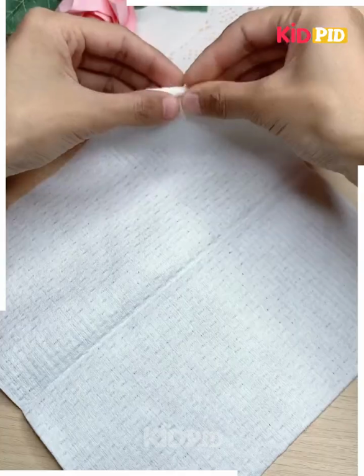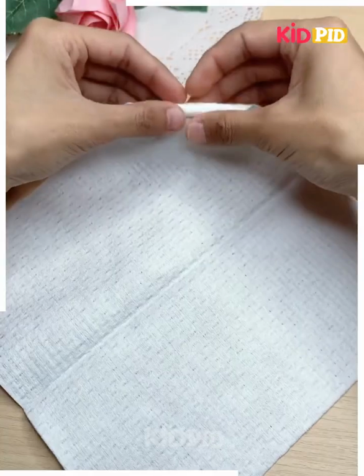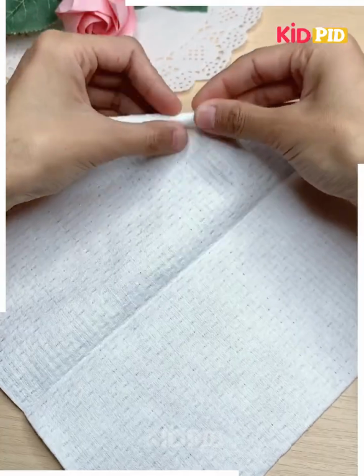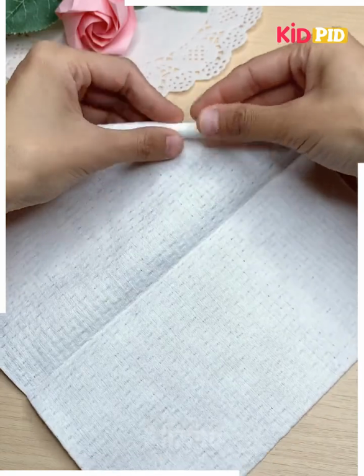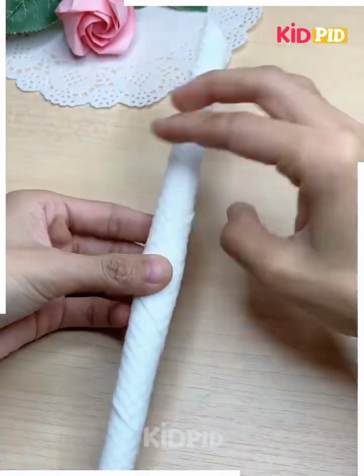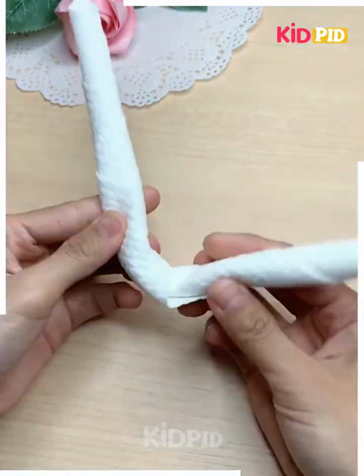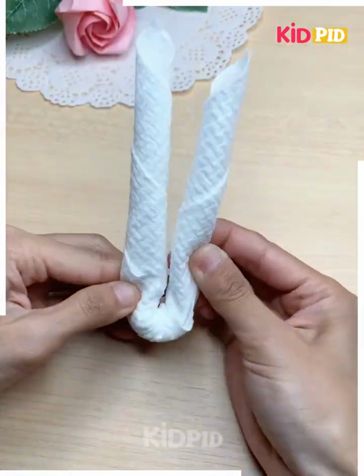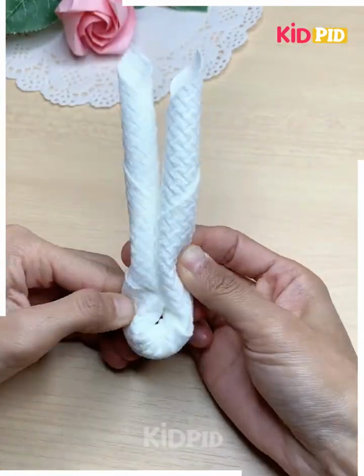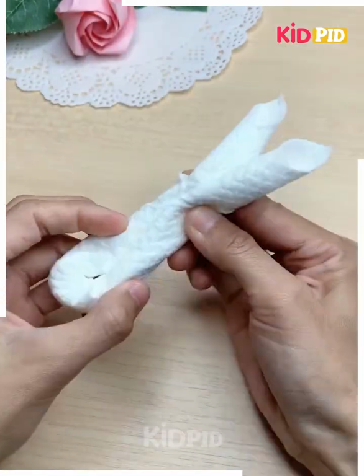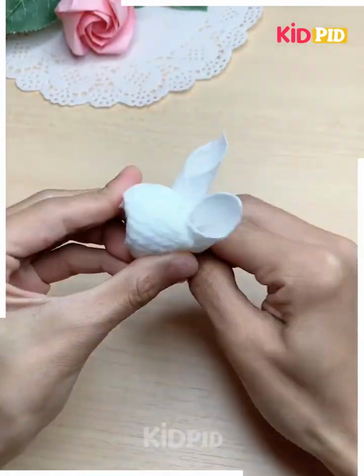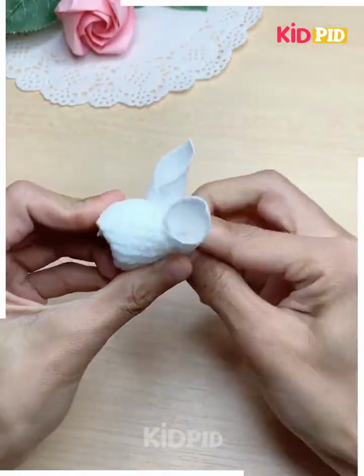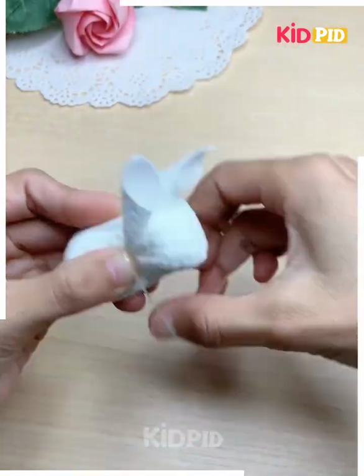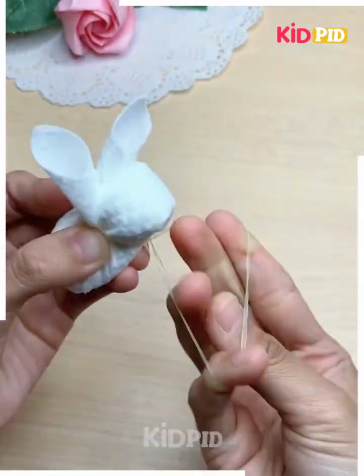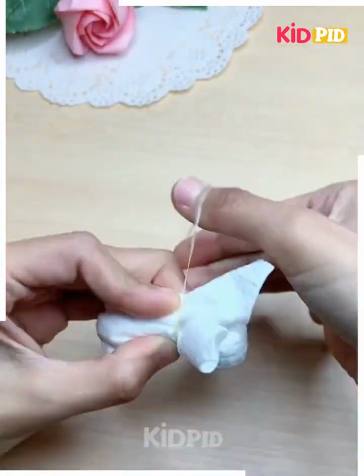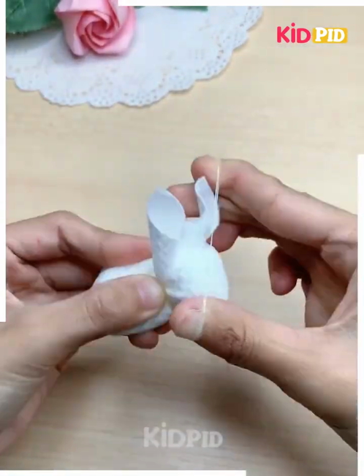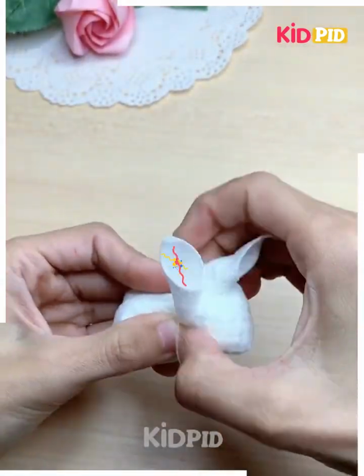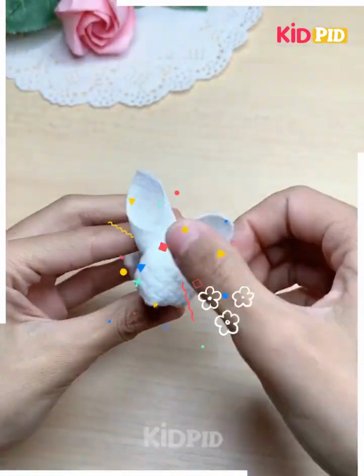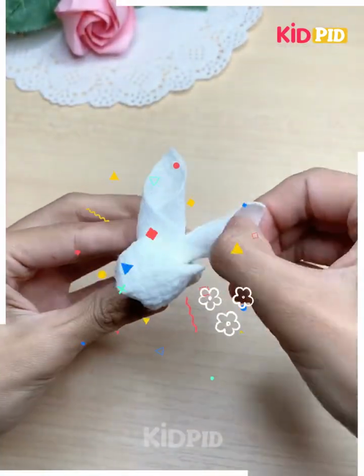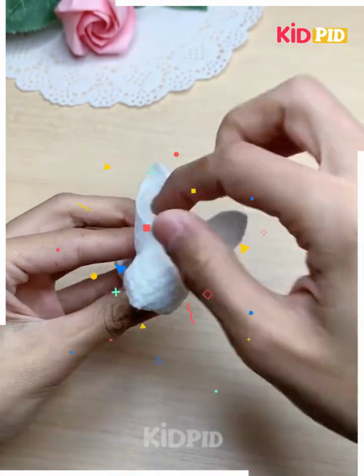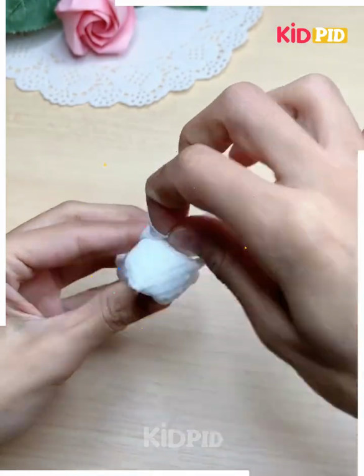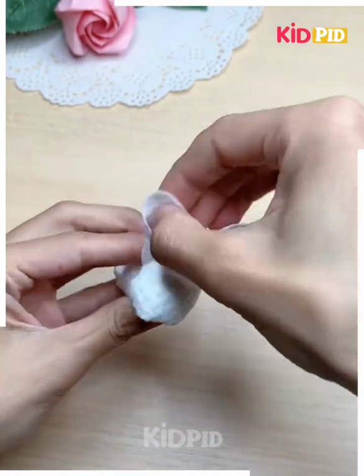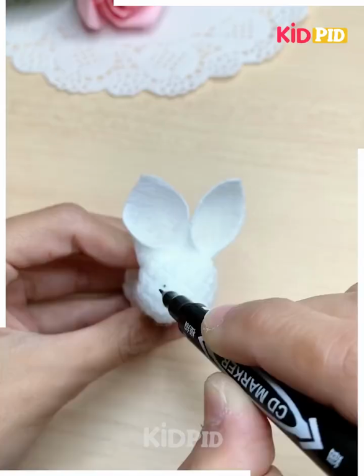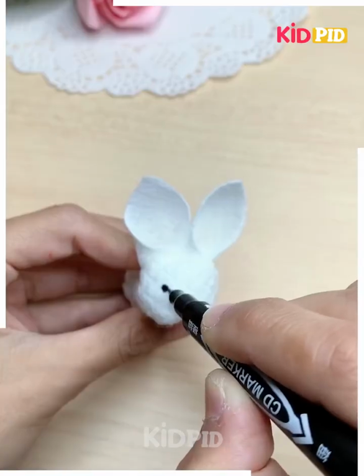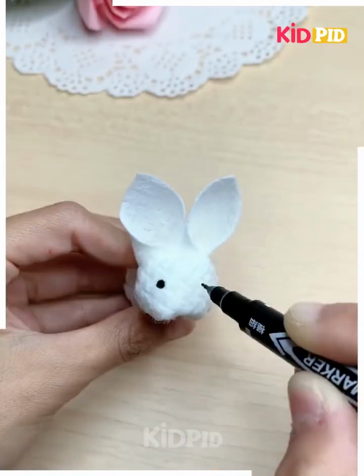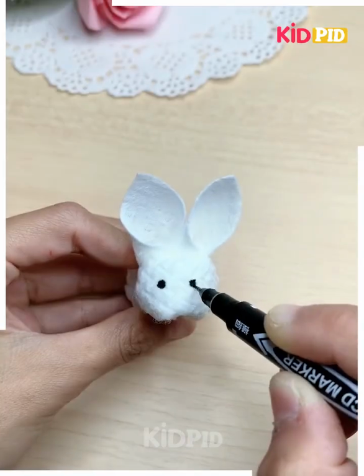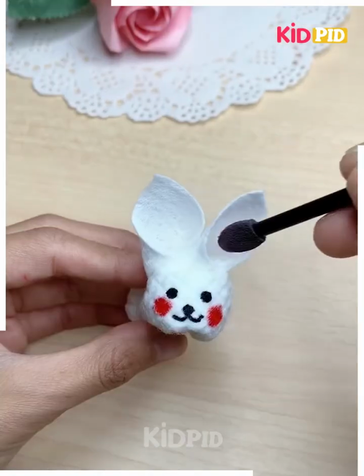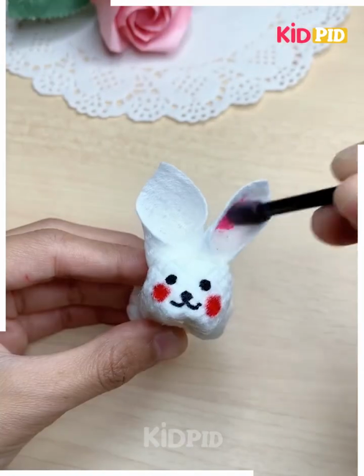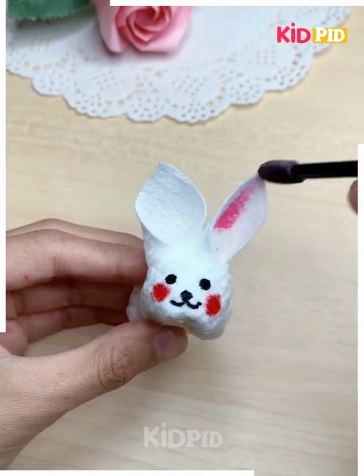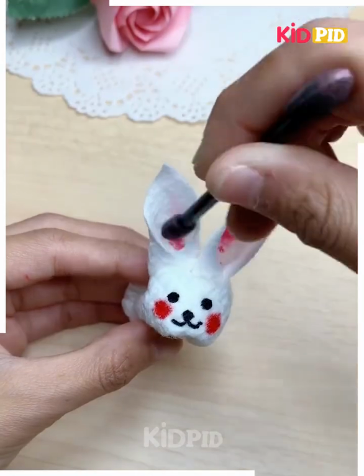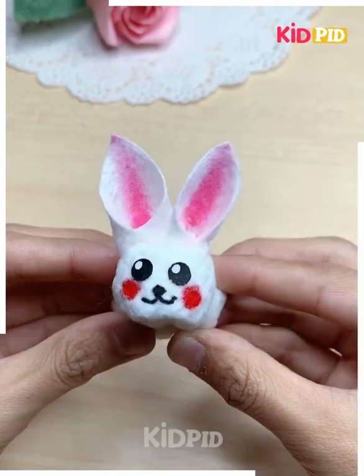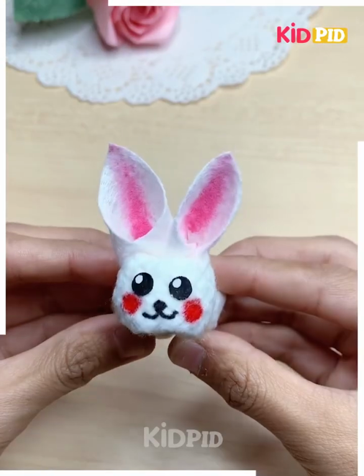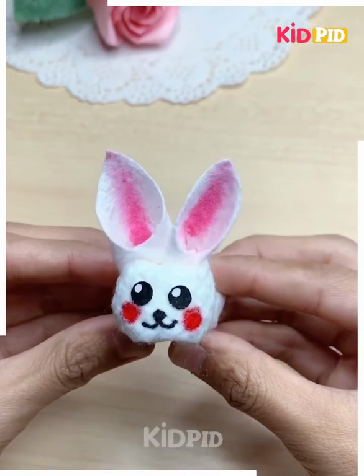Take a tissue paper and then wrap it around in a circular shape. Then fold it up as such leaving a little bit of room for the ears. Add a face to the front and then using a marker add the pink of the ears. Make multiple of these.